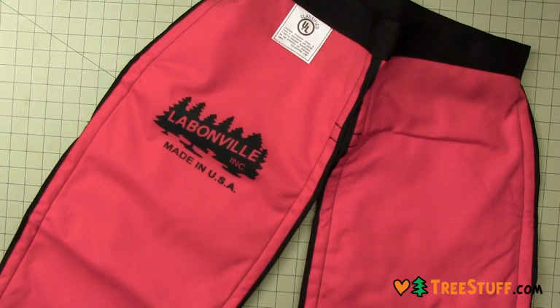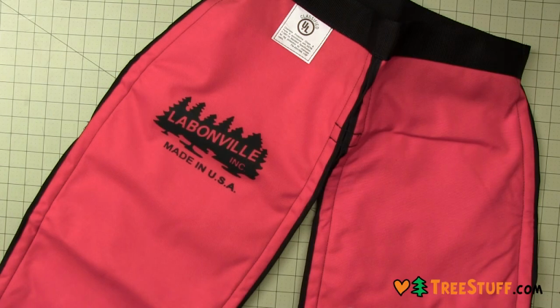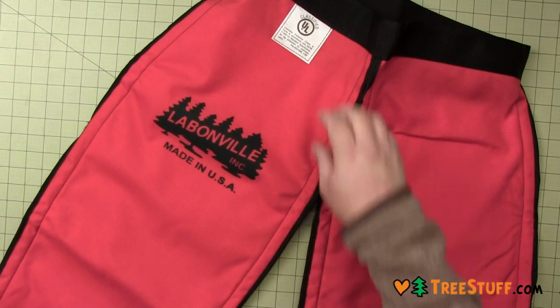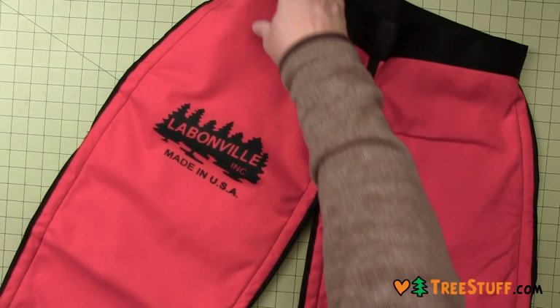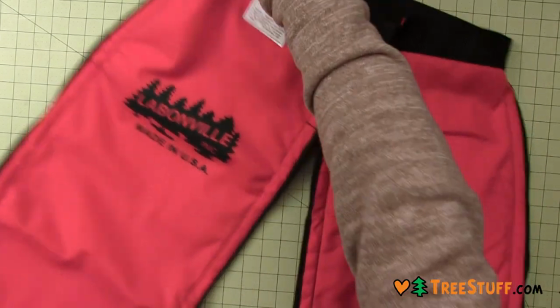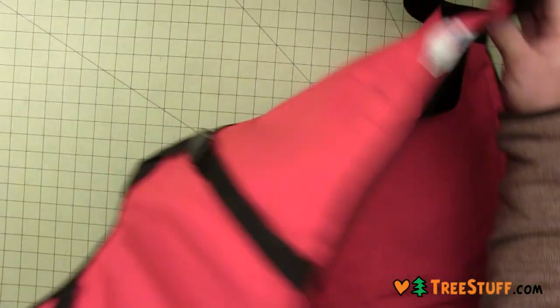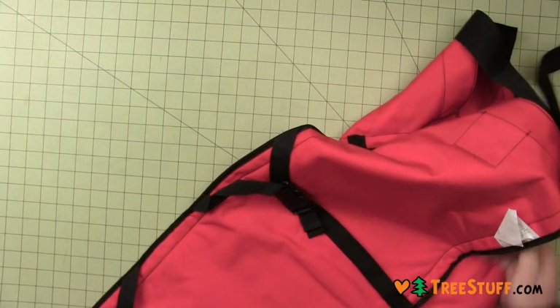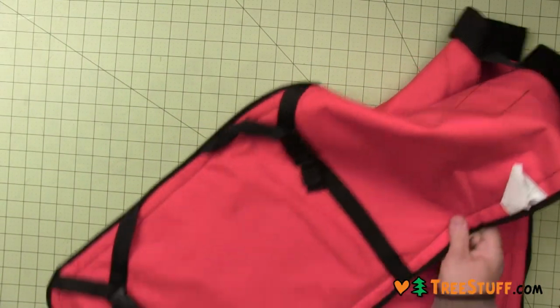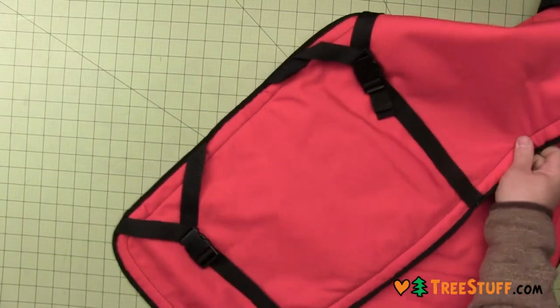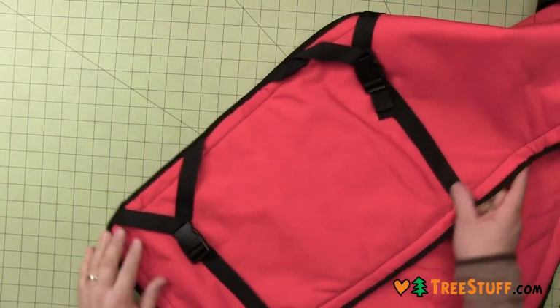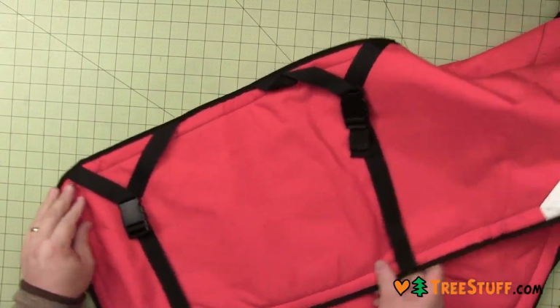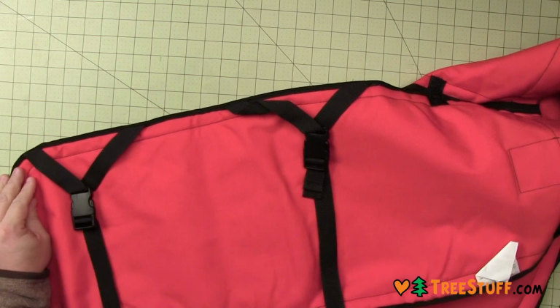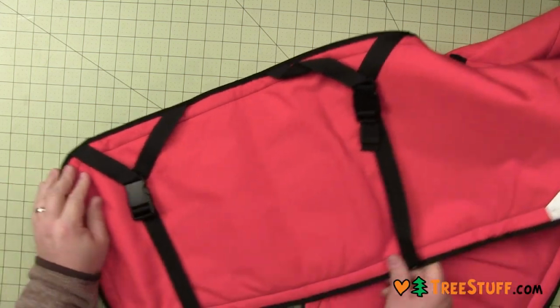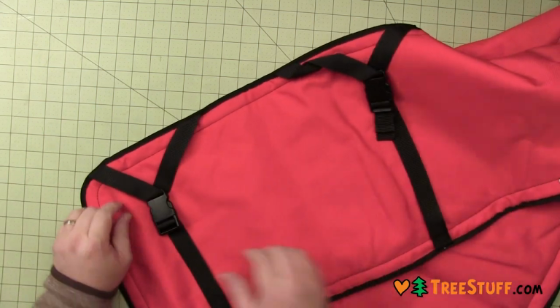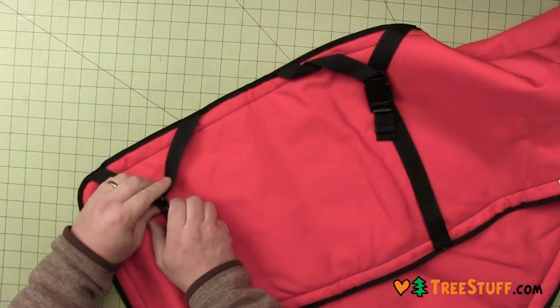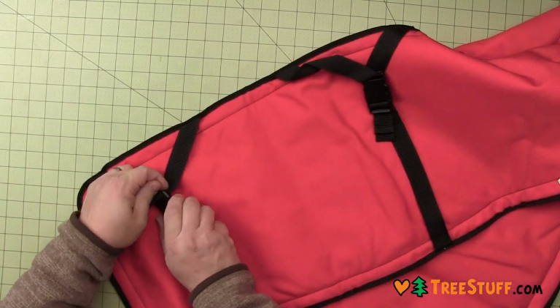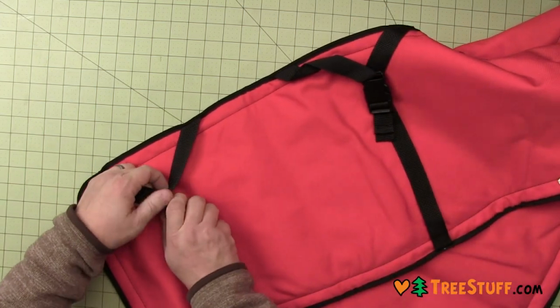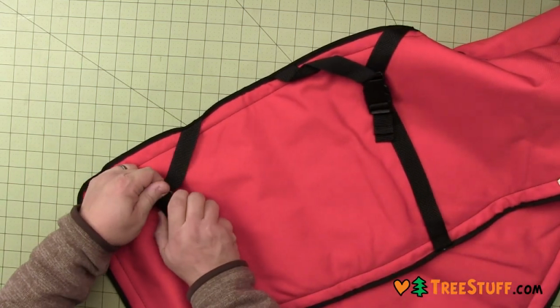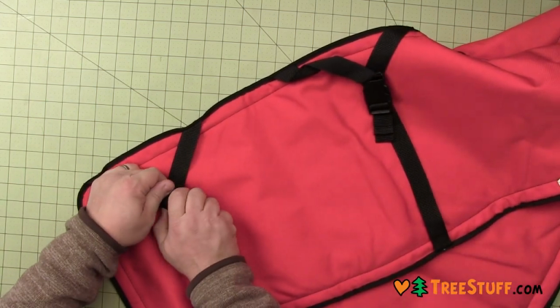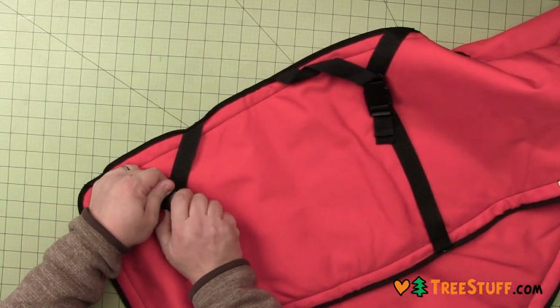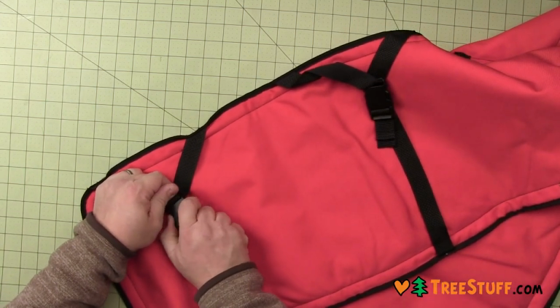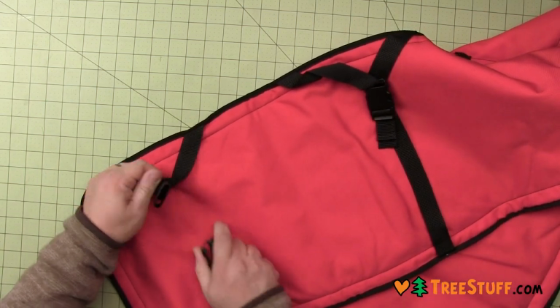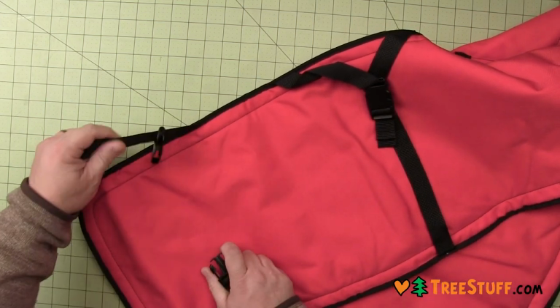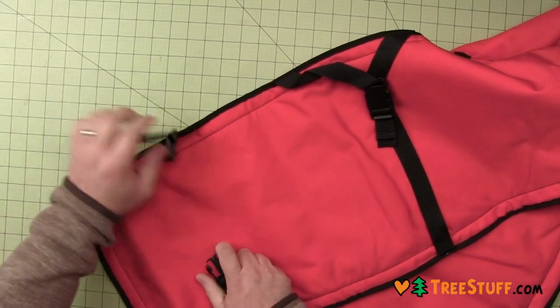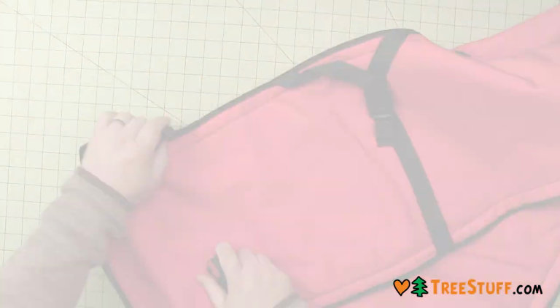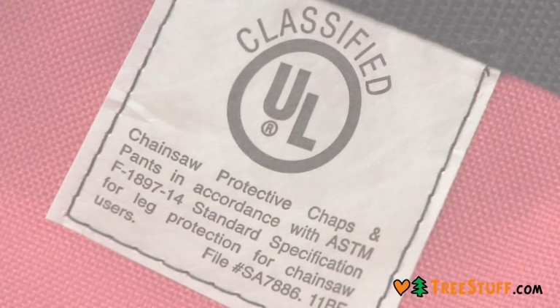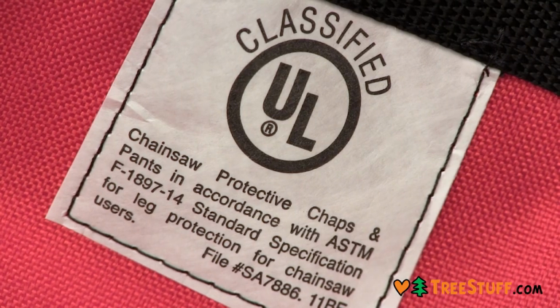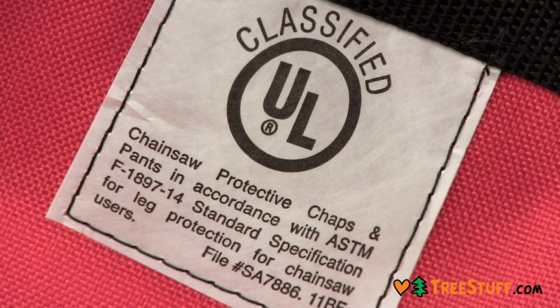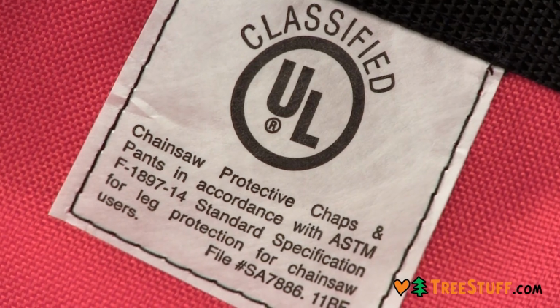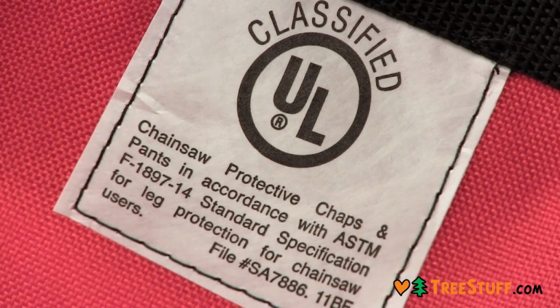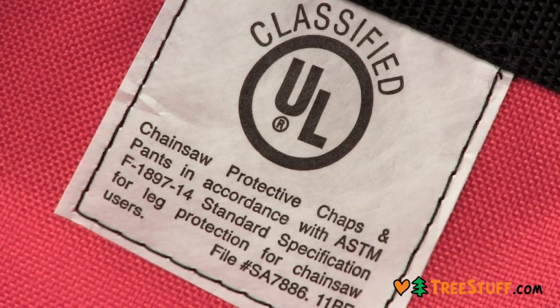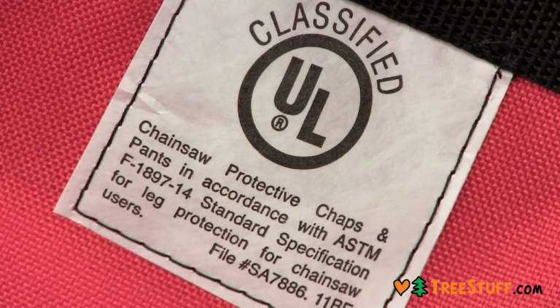These Labanville Standard Chainsaw Chaps are made in the USA and feature a 6-ply Aramid fiber polyester blend. They meet all OSHA requirements and are UL Class A certified.